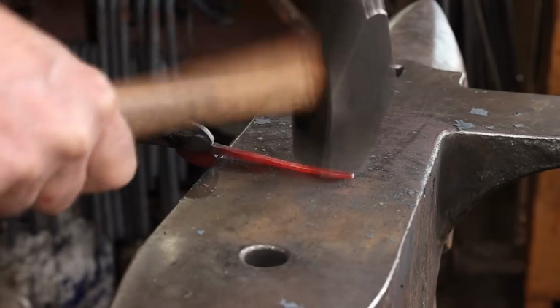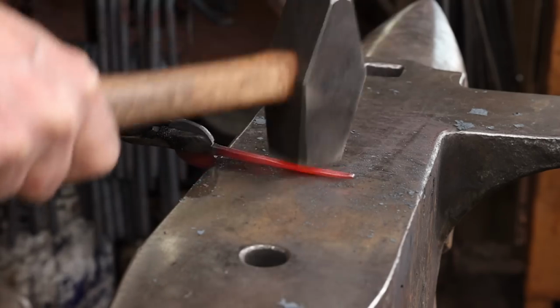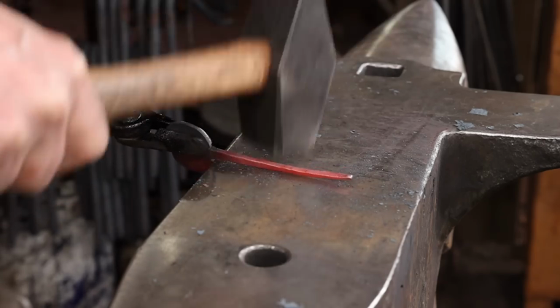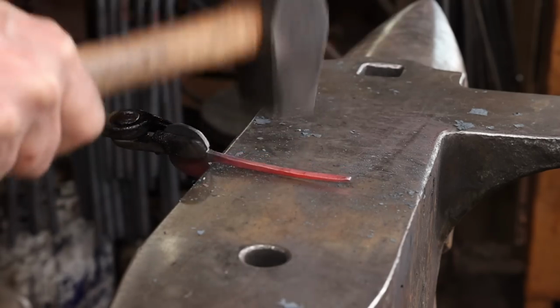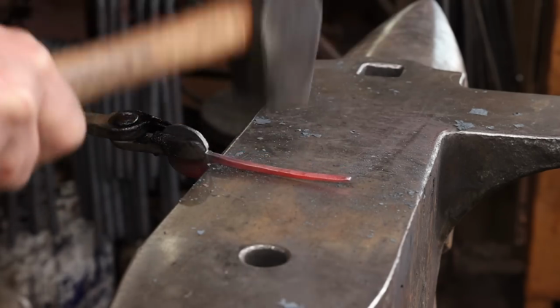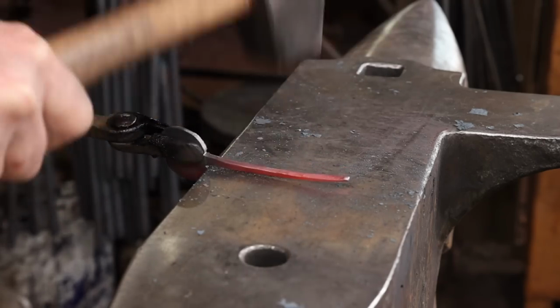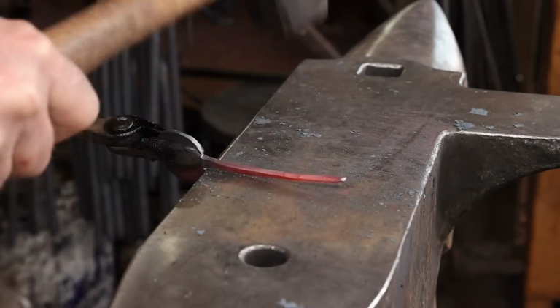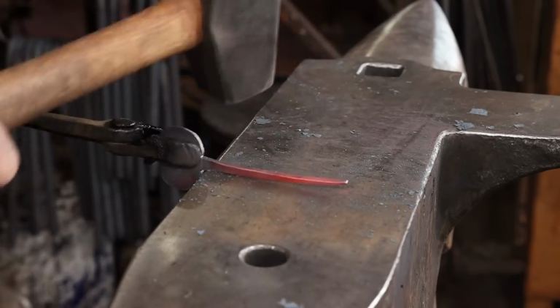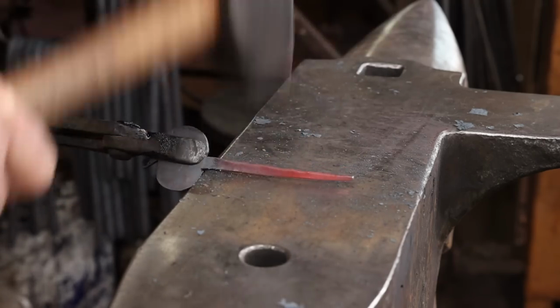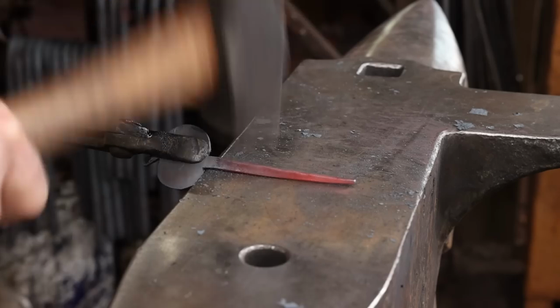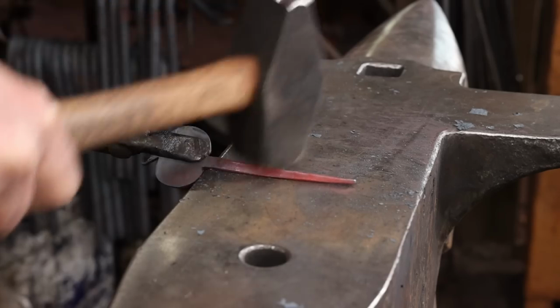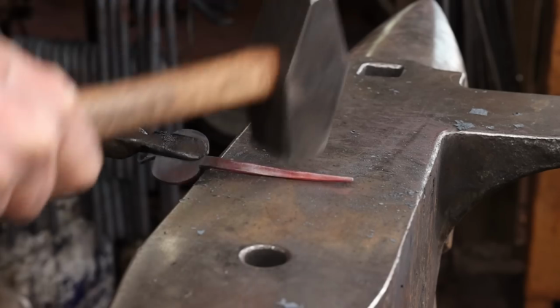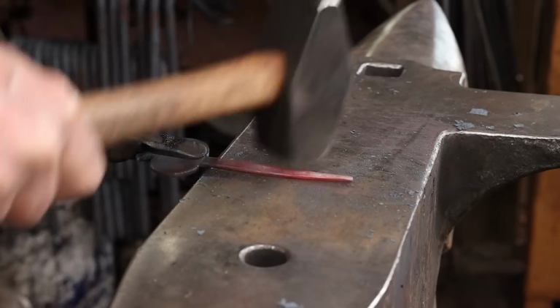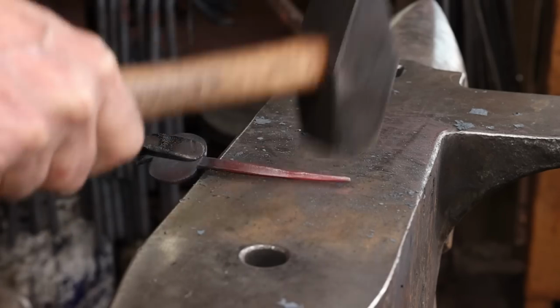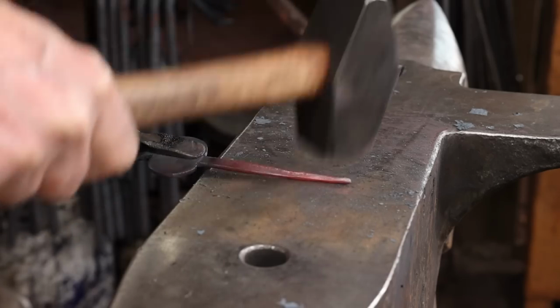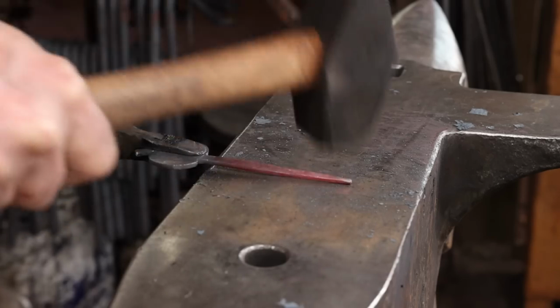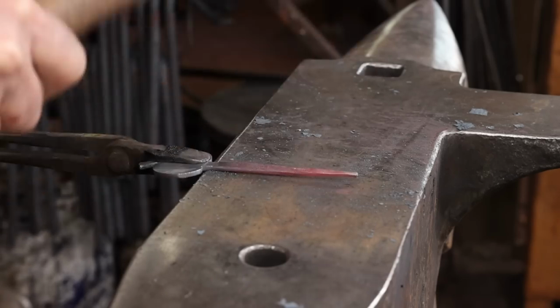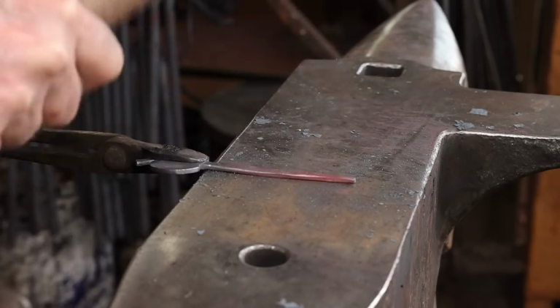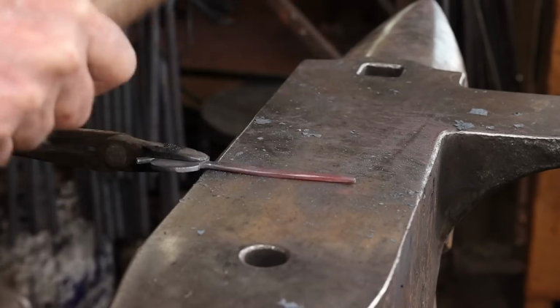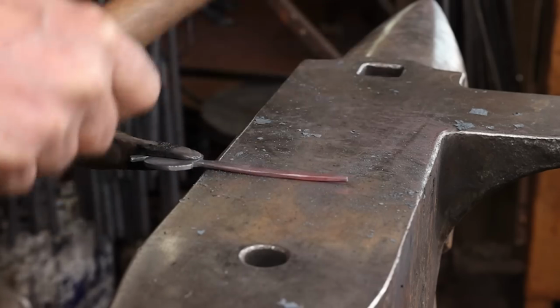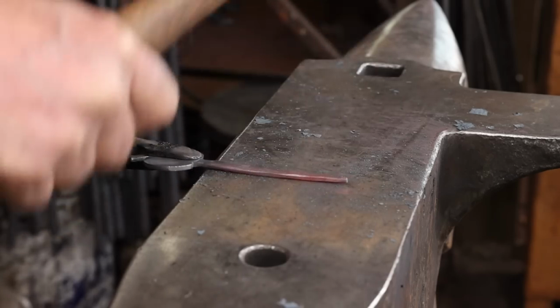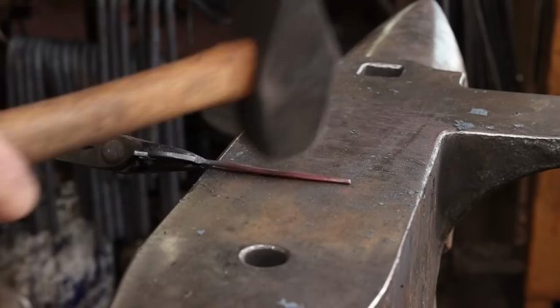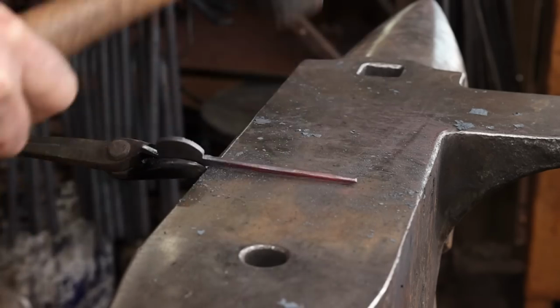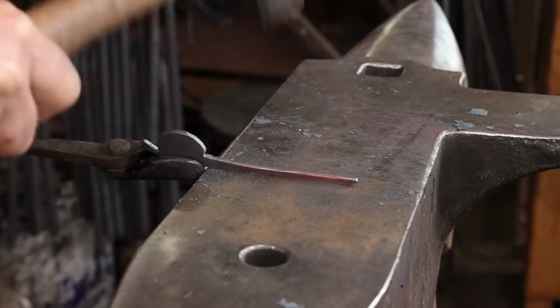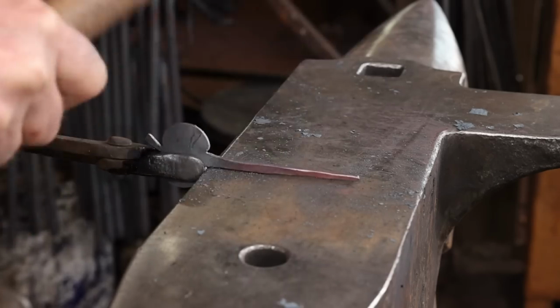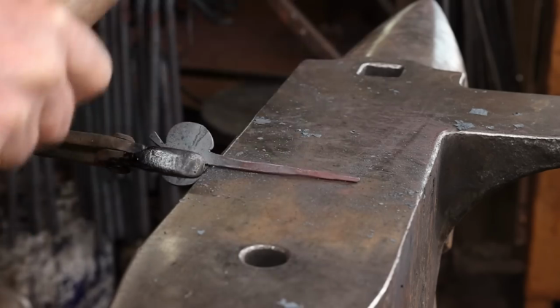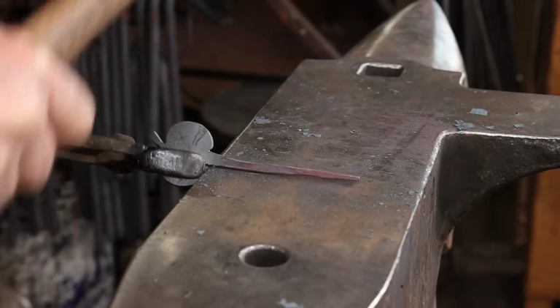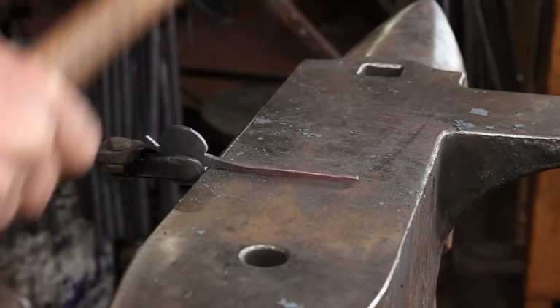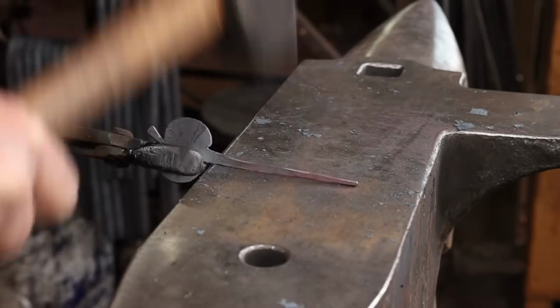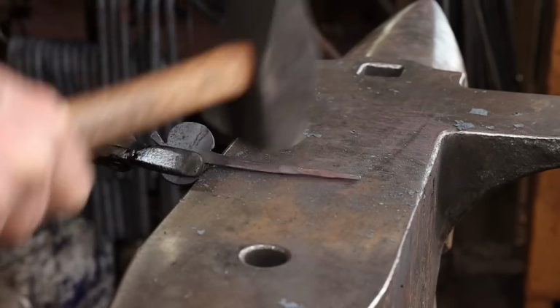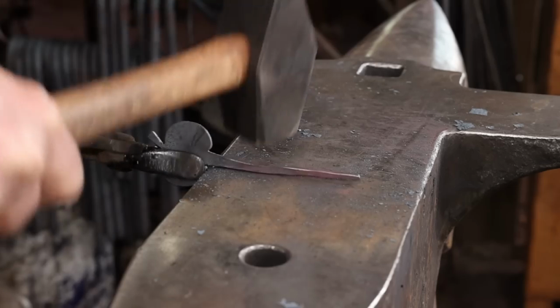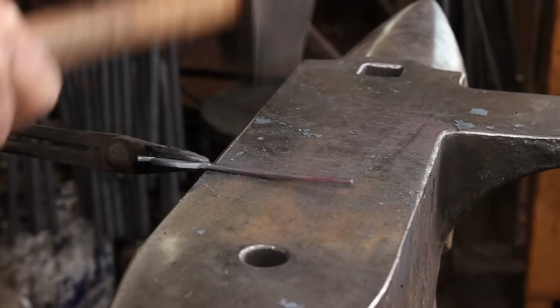Once I've got the profile where I want it, I'm going to go ahead and knock the sharp edges off of the hook portion. We'll come back and finish the hook later, but I just don't want to mess up the jack-o'-lantern part while I'm forging the hook.